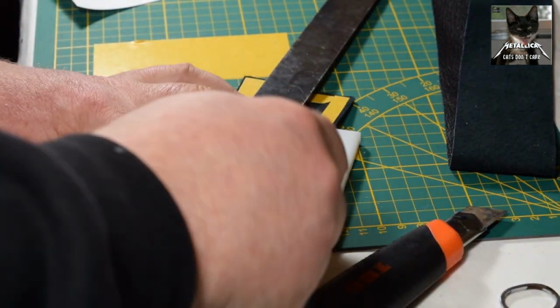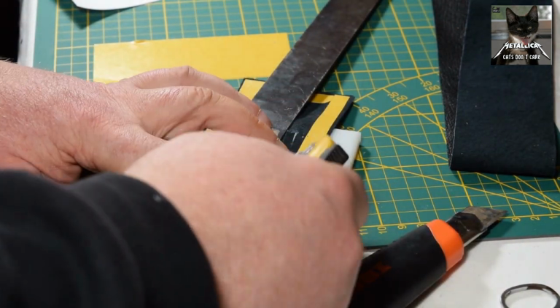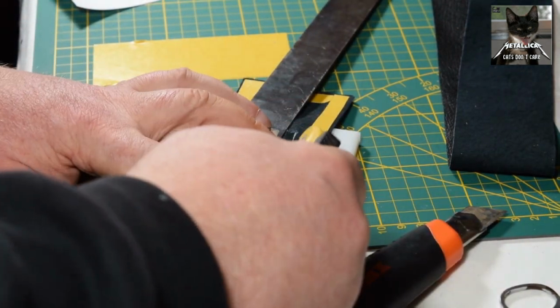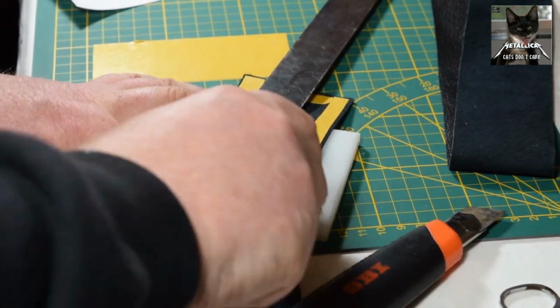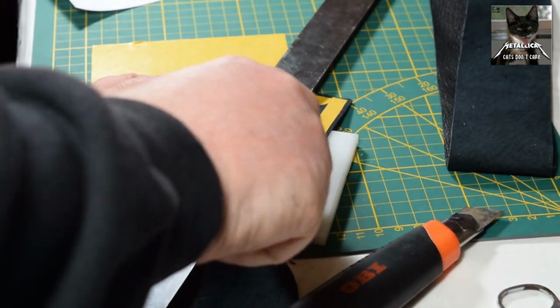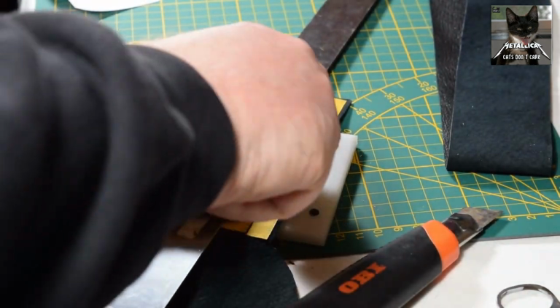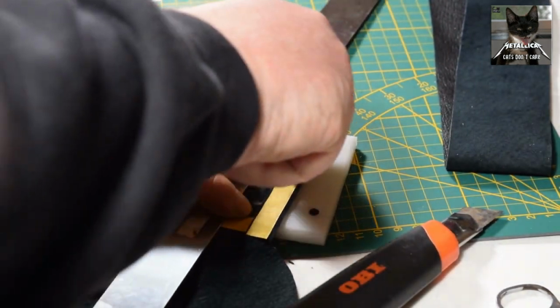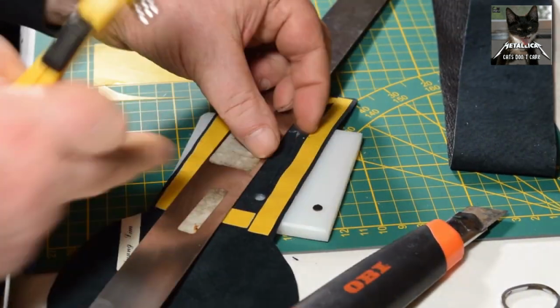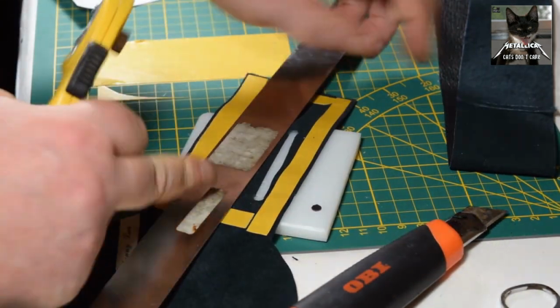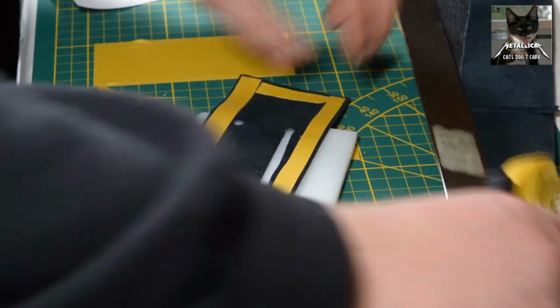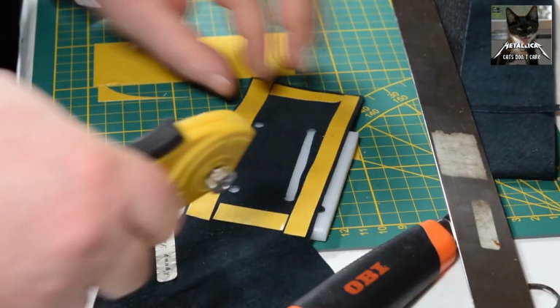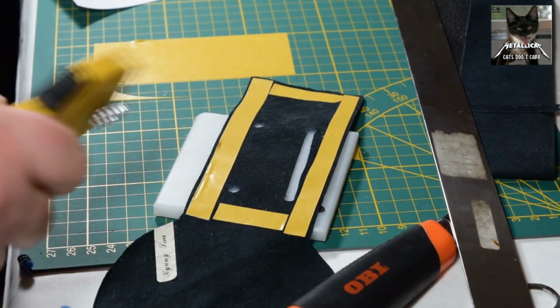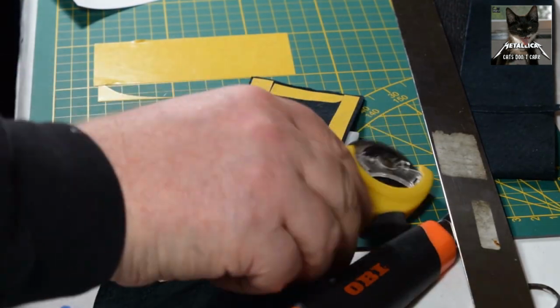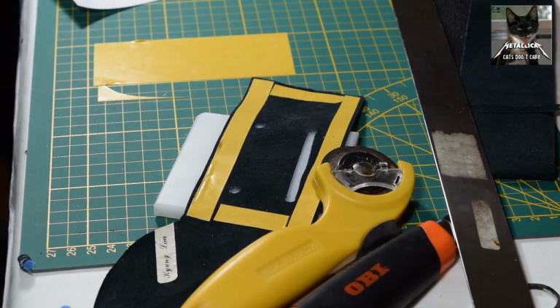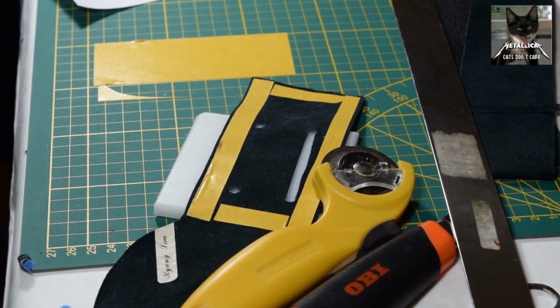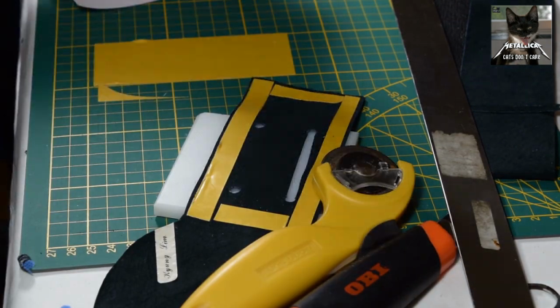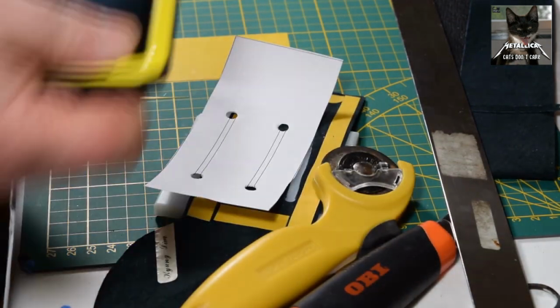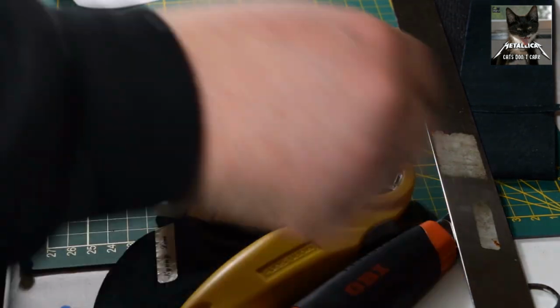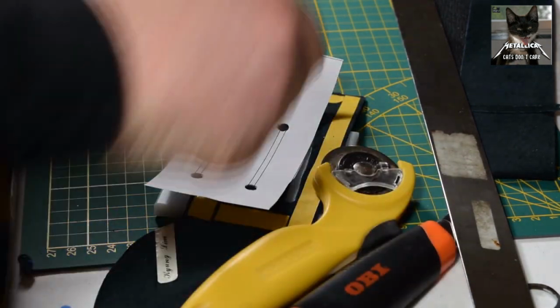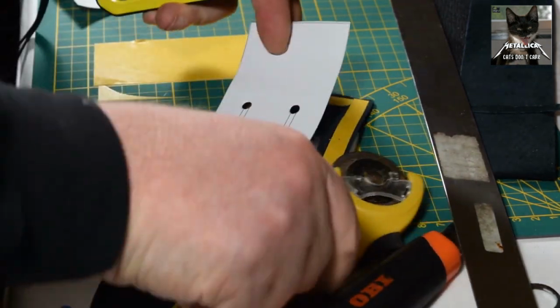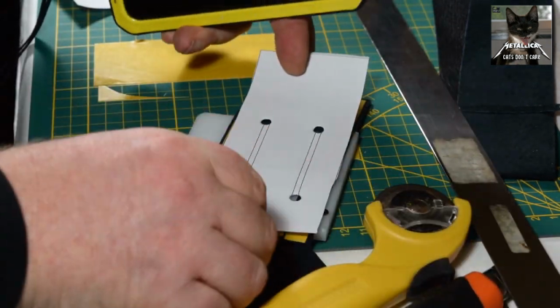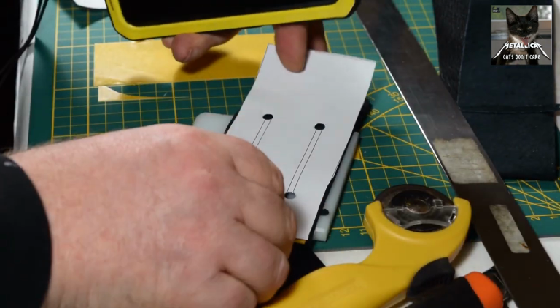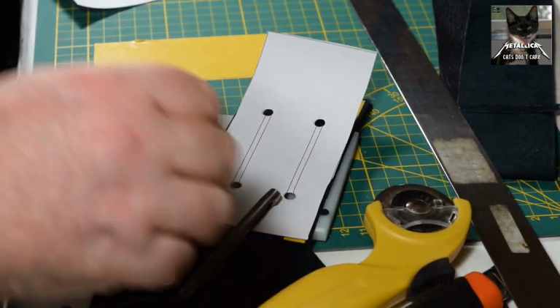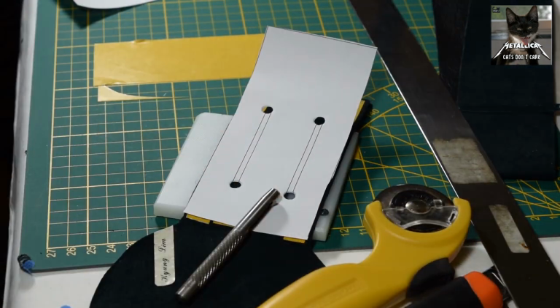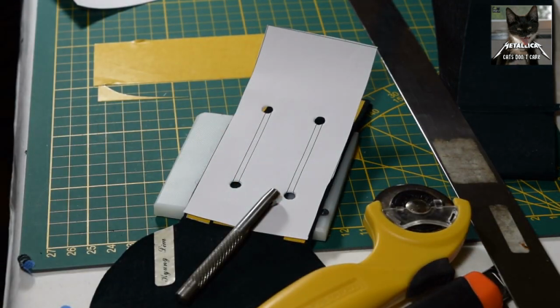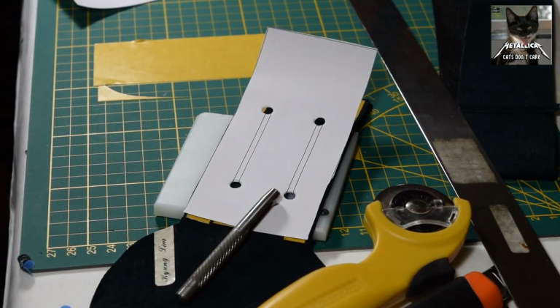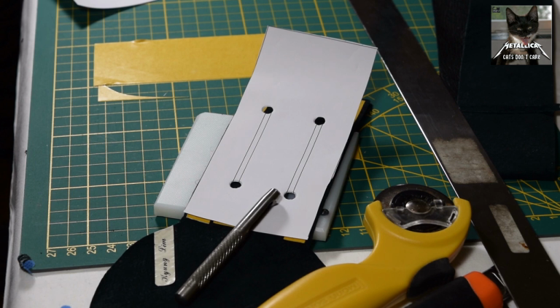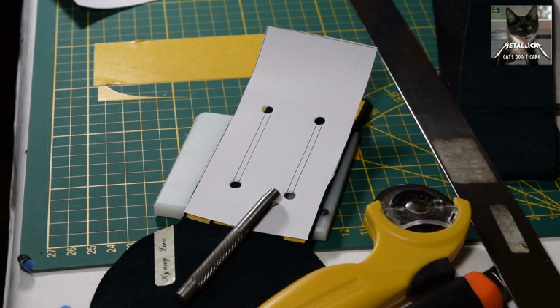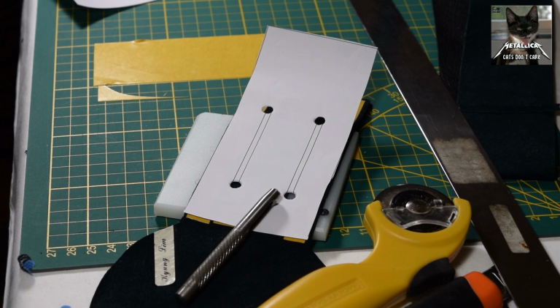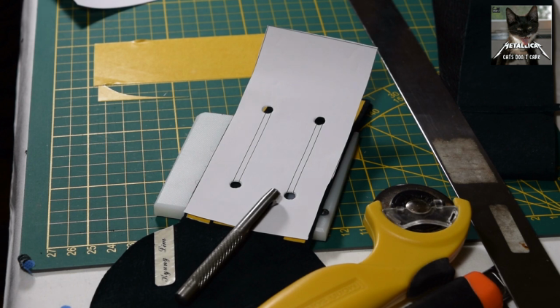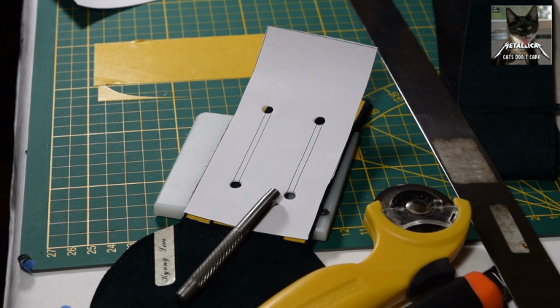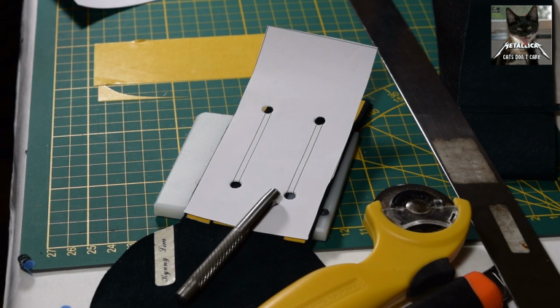As you see, using a normal knife is not as nice as using this rolling knife.